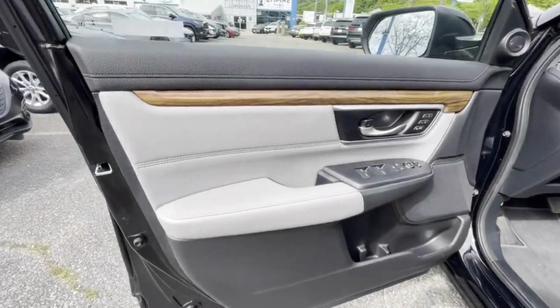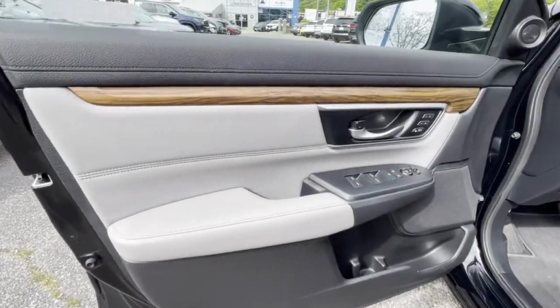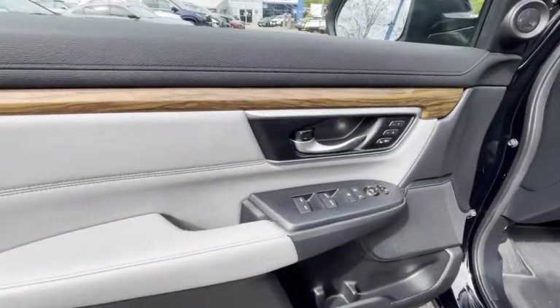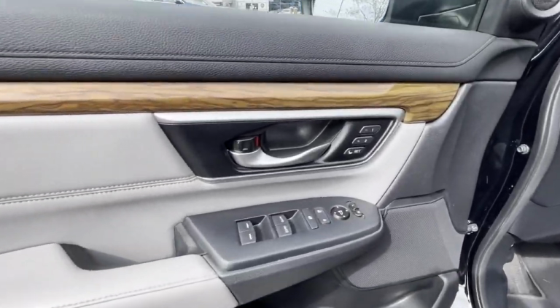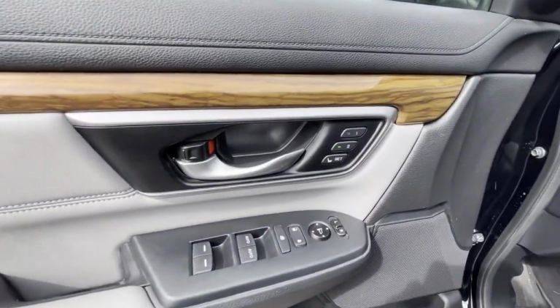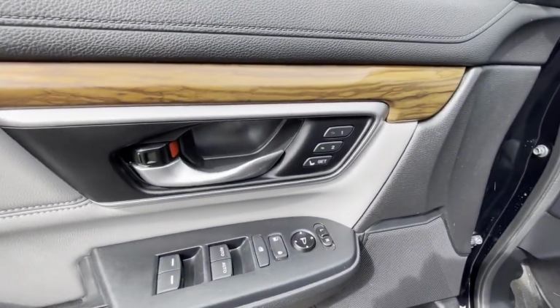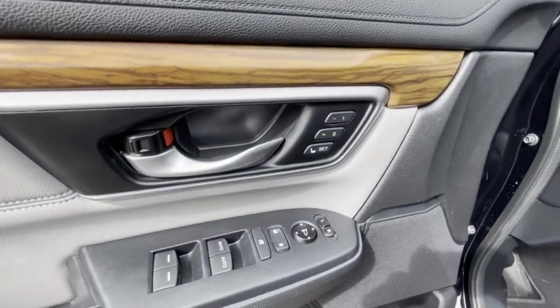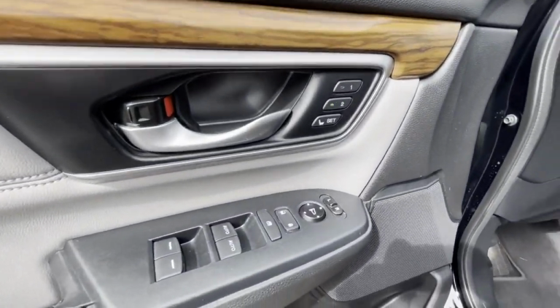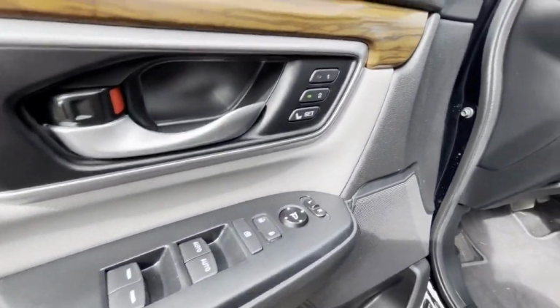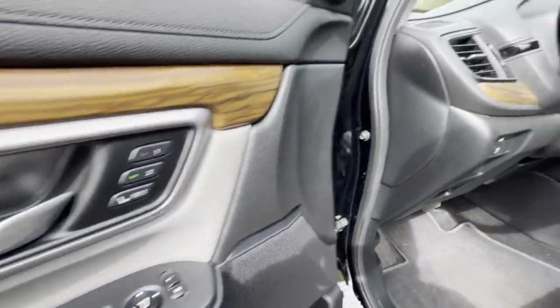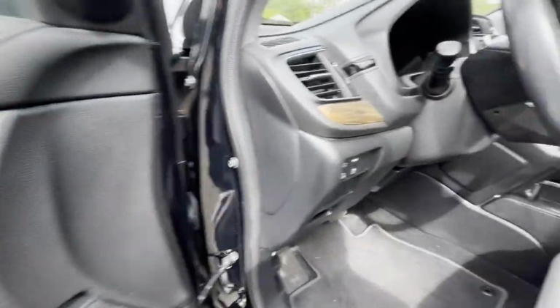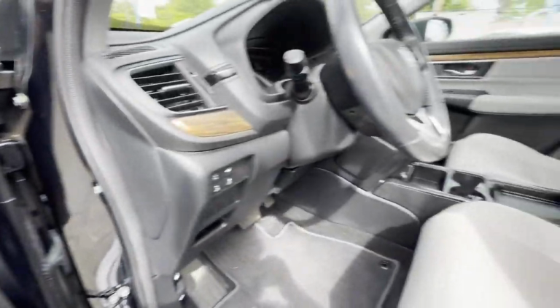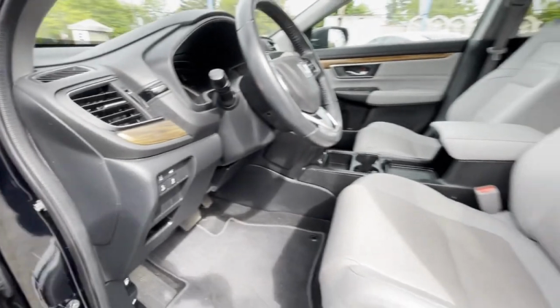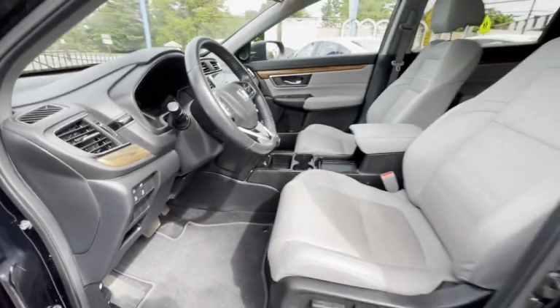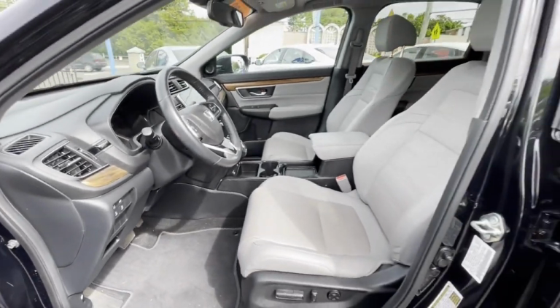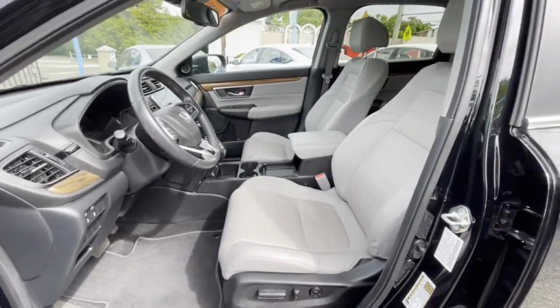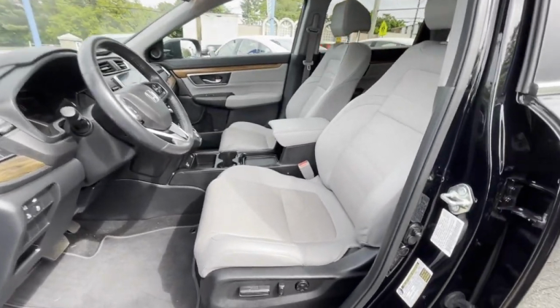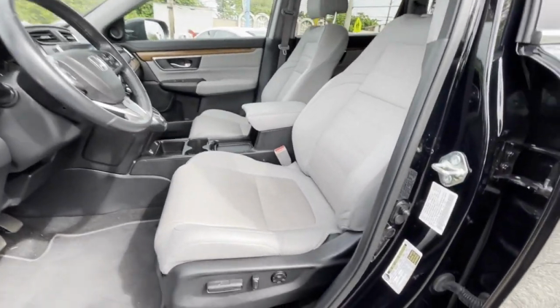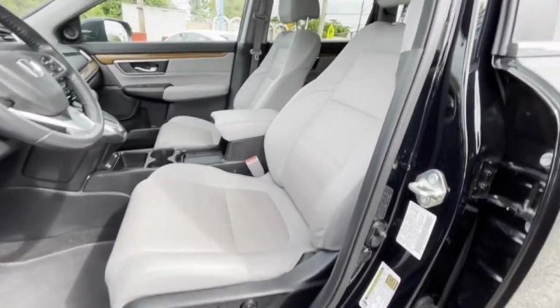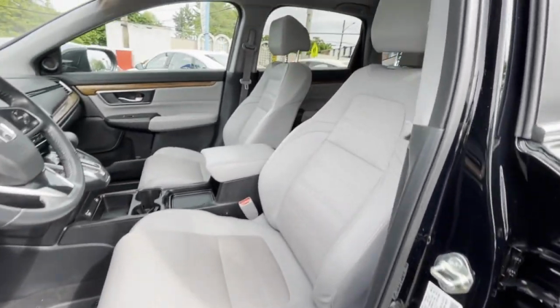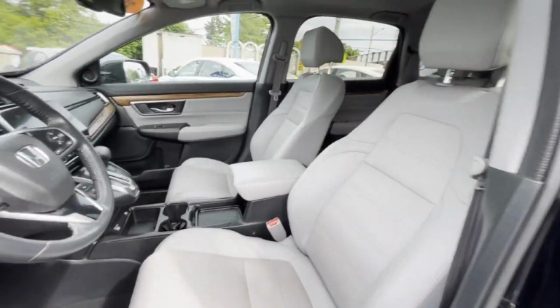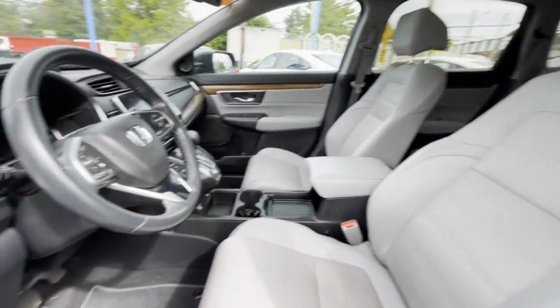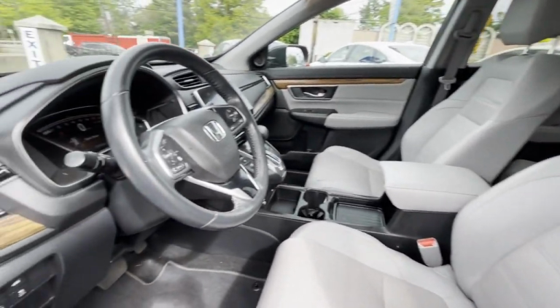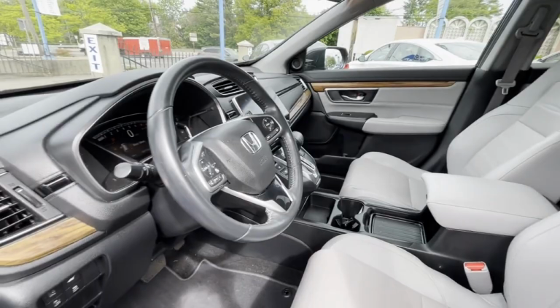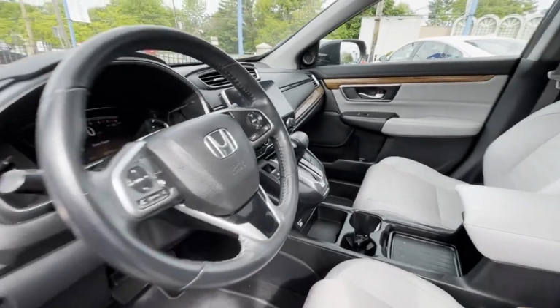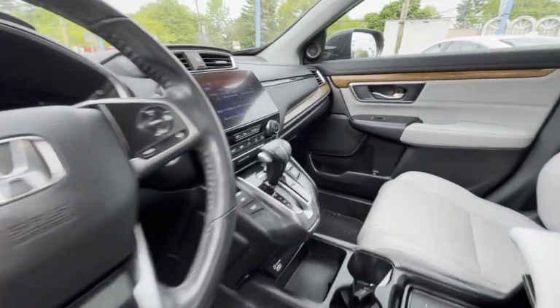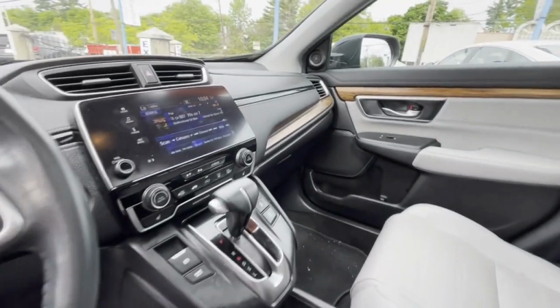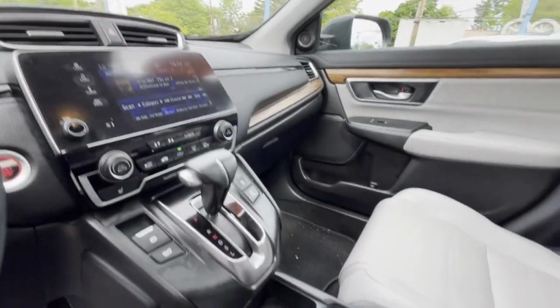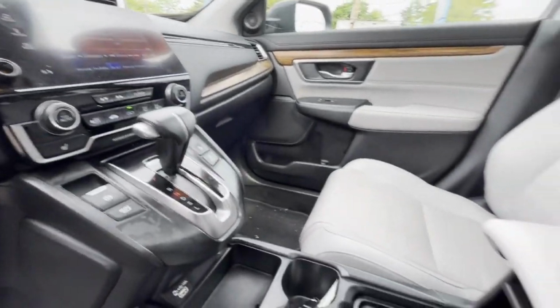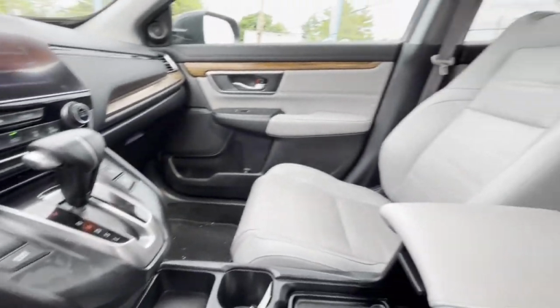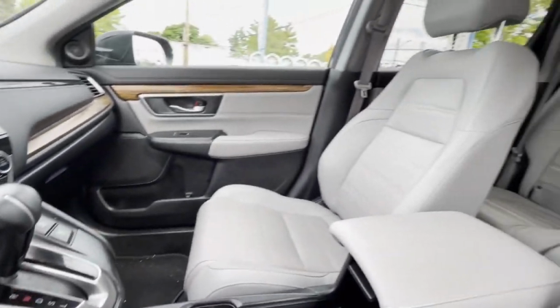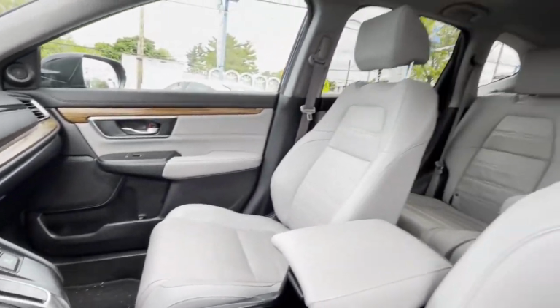Heated side-view mirrors. Leather seats. Moonroof. Wood grain trim. Backup camera. Memory seat. Tinted windows. Power driver seat. Power passenger seat. Pass-through rear seat. Bluetooth.